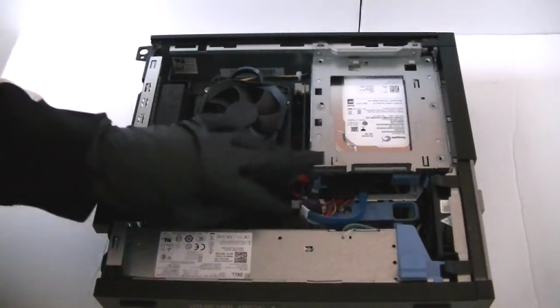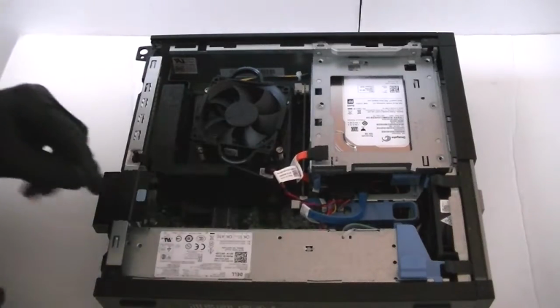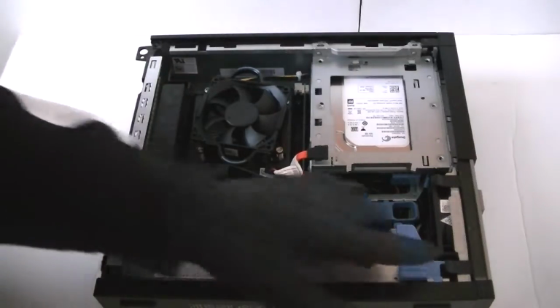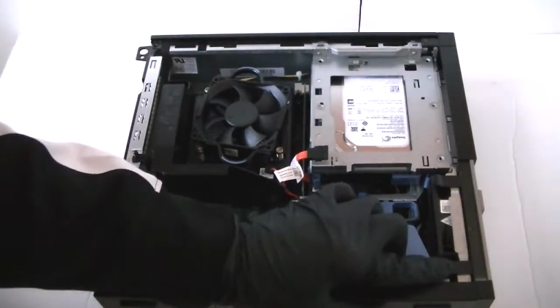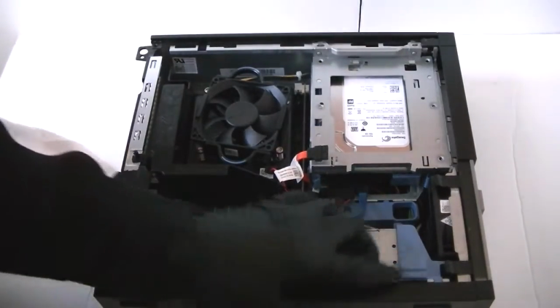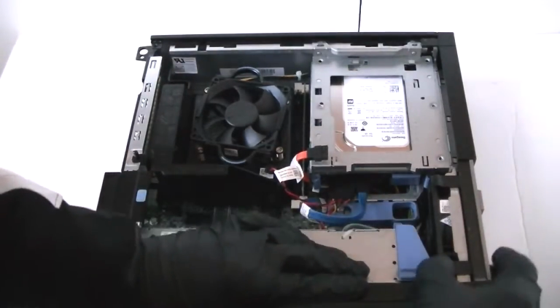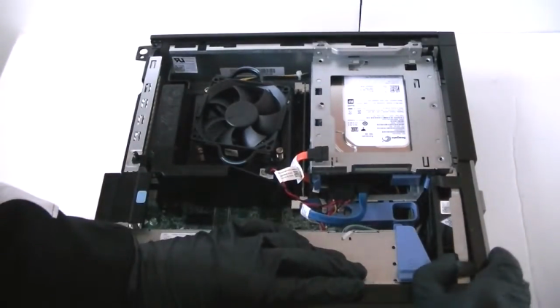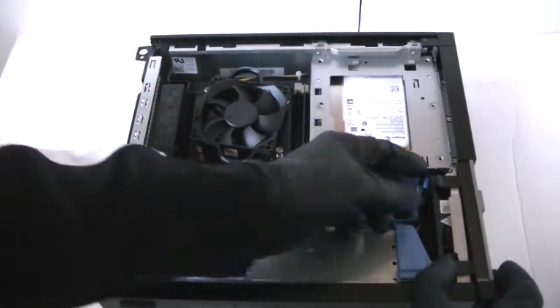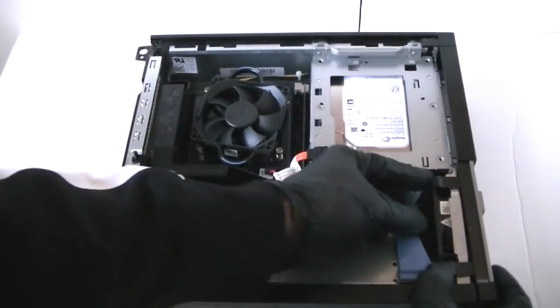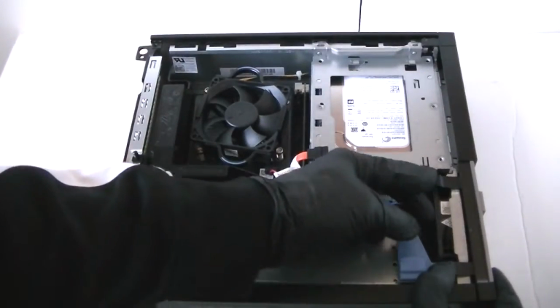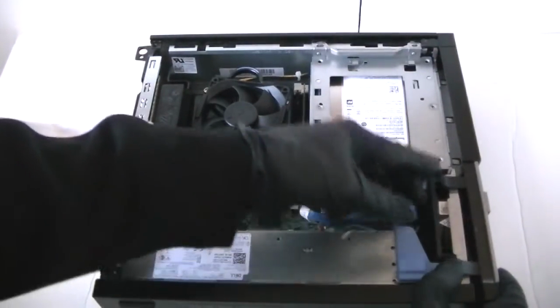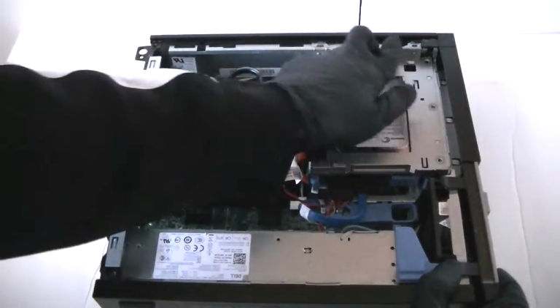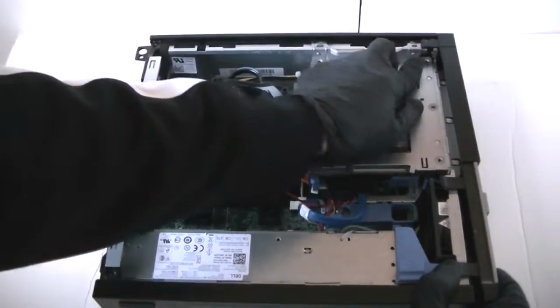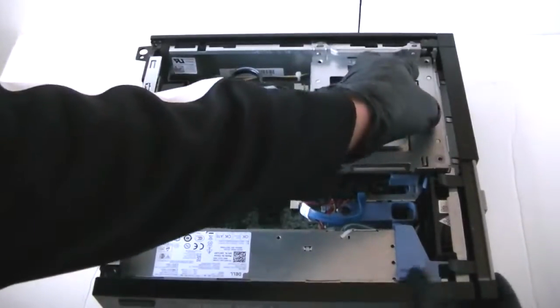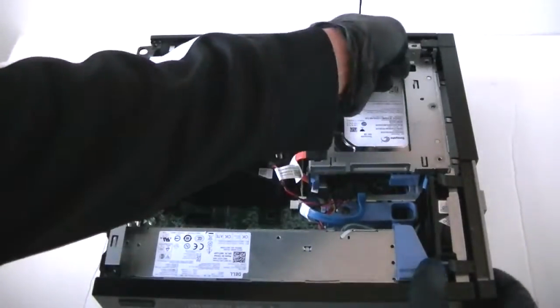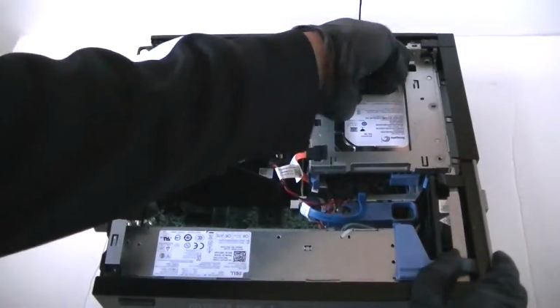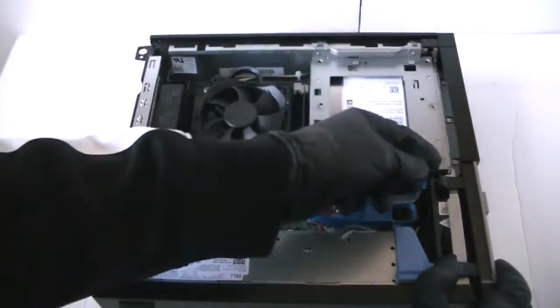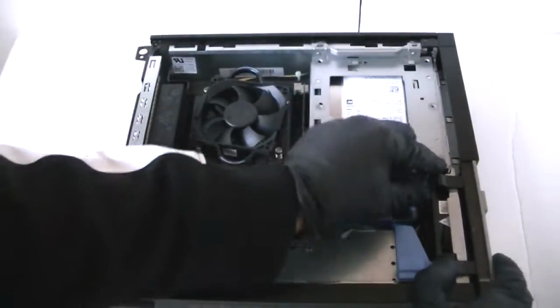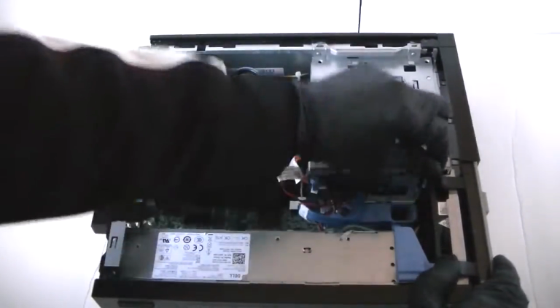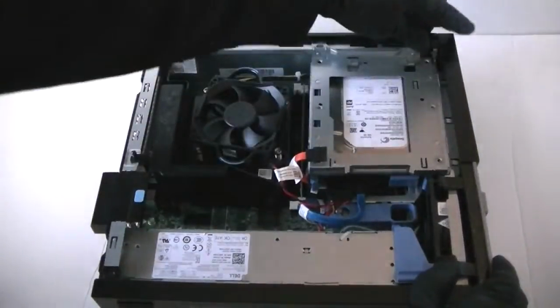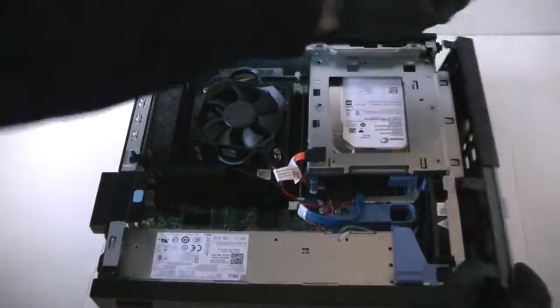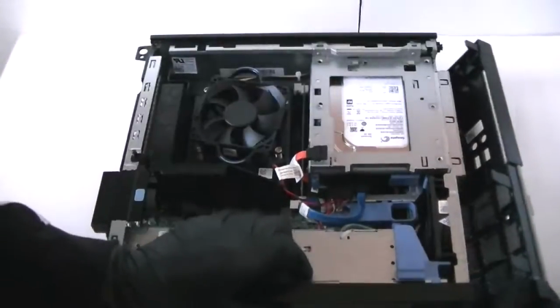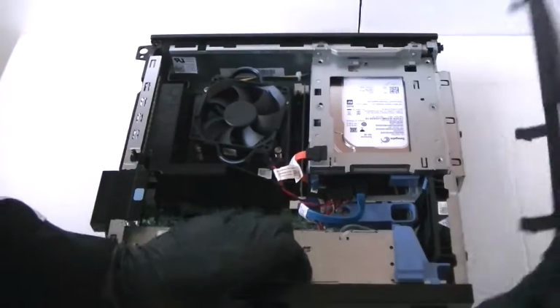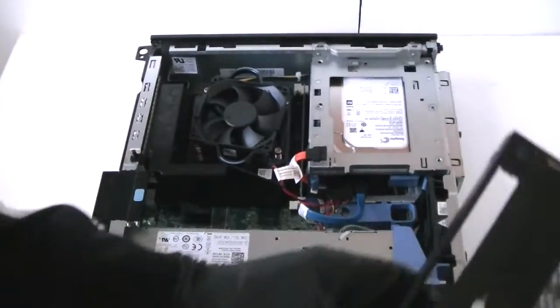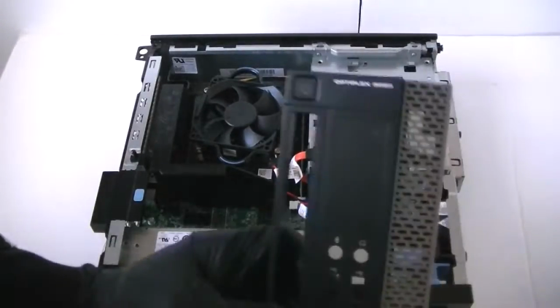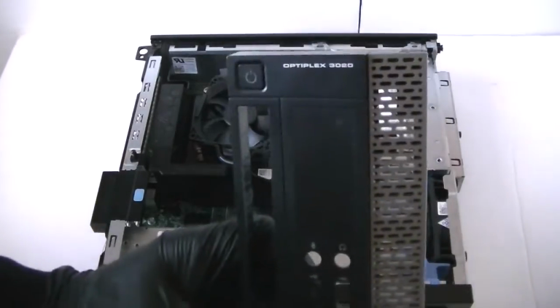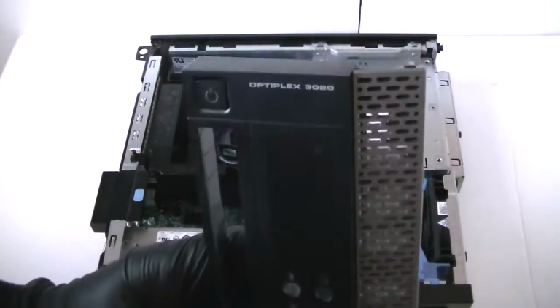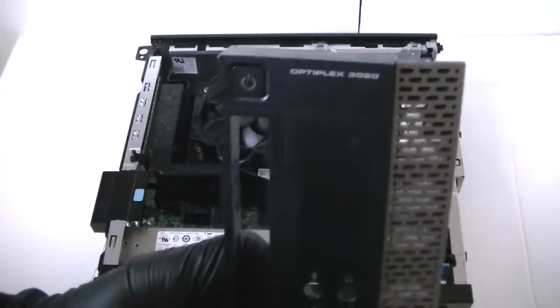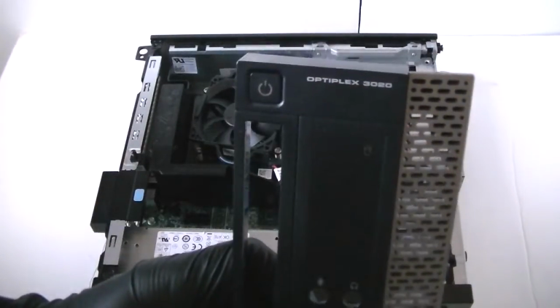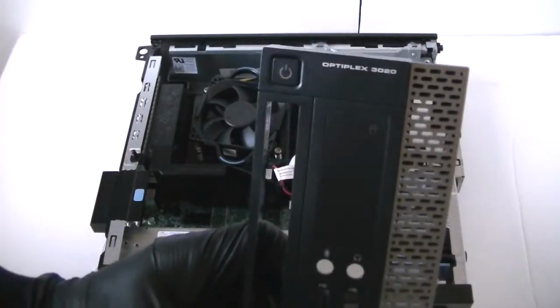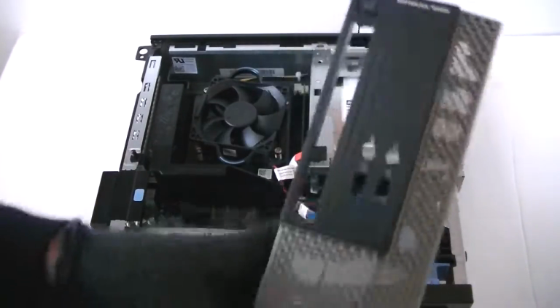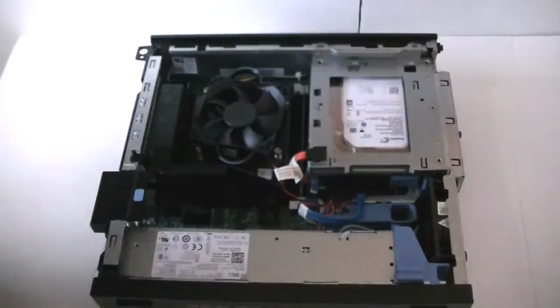Now remove the front cover bezel — really easy. There are little clips right here, press them up gently and it removes it. This is the small form factor Dell Optiplex 3020.